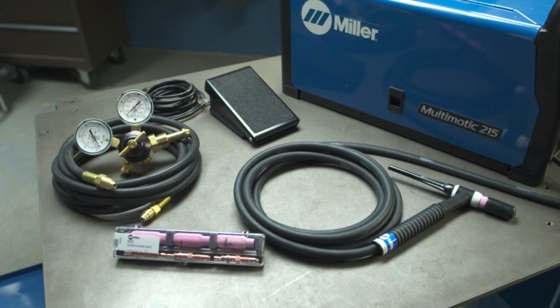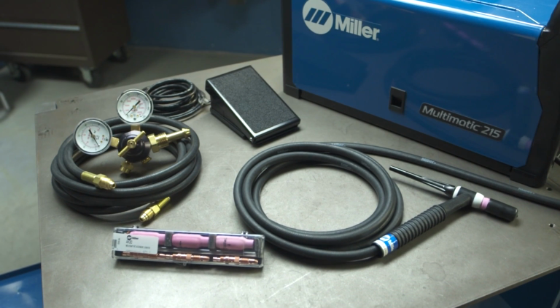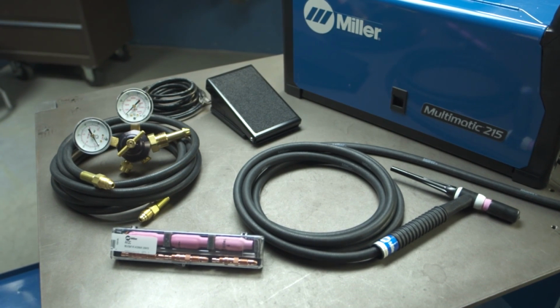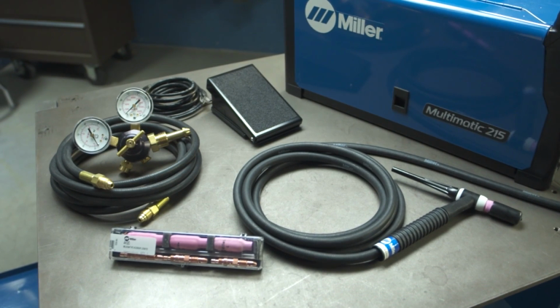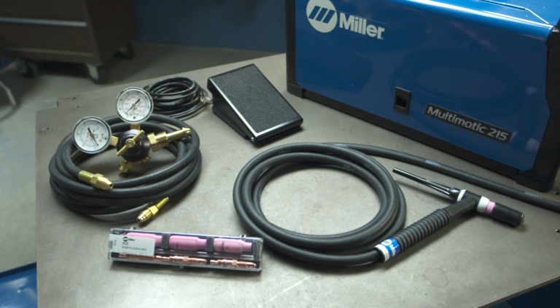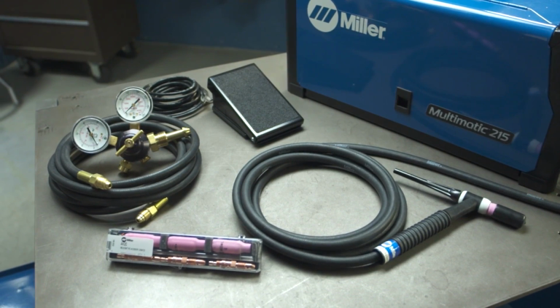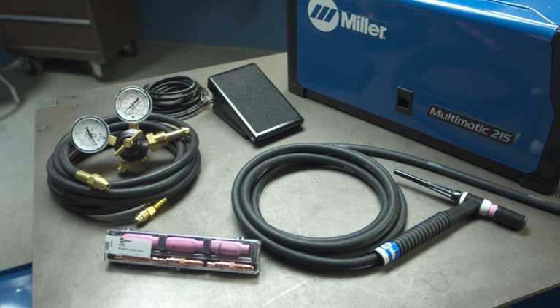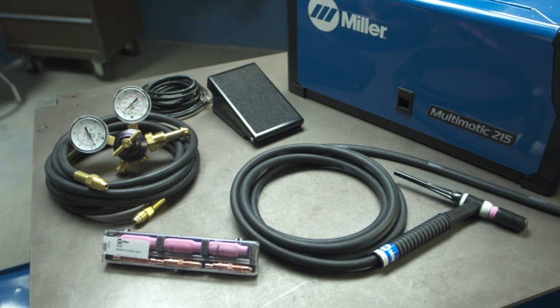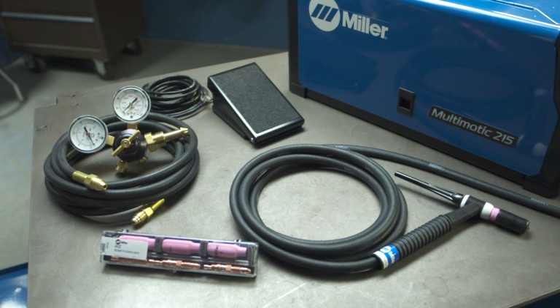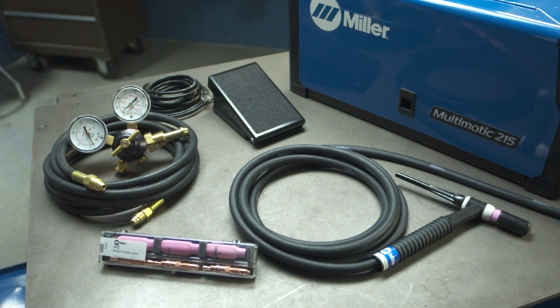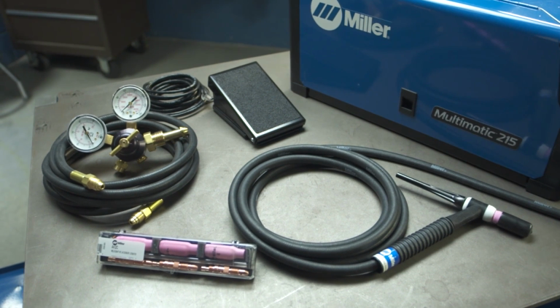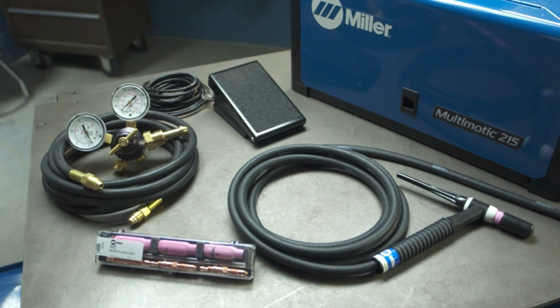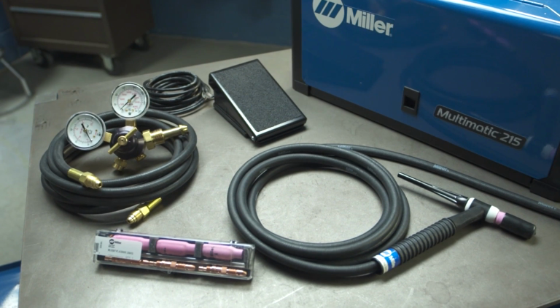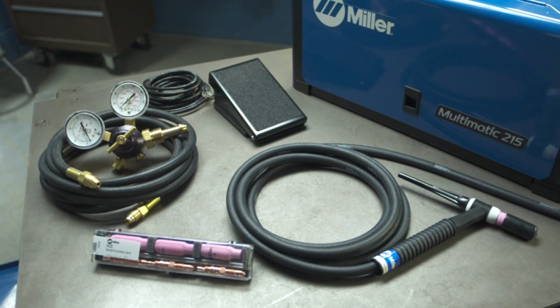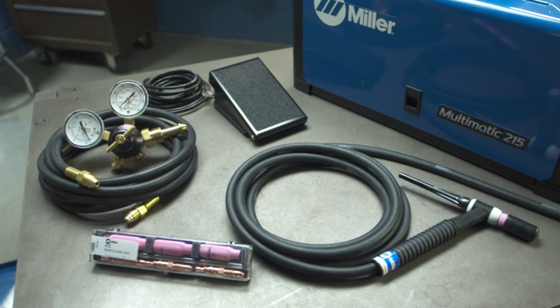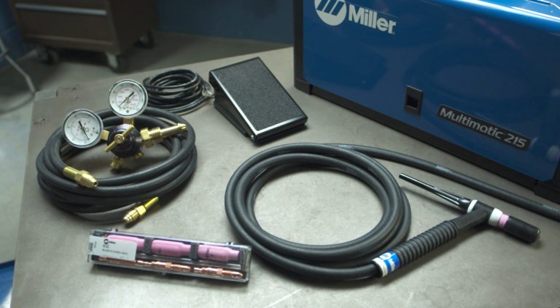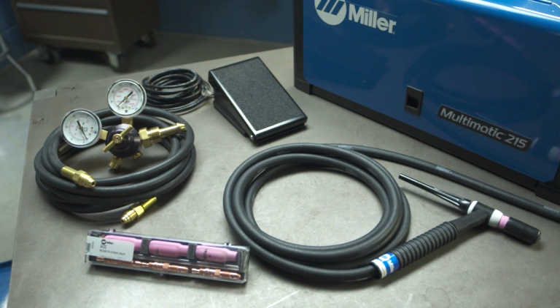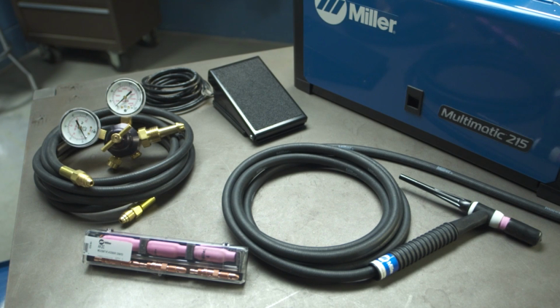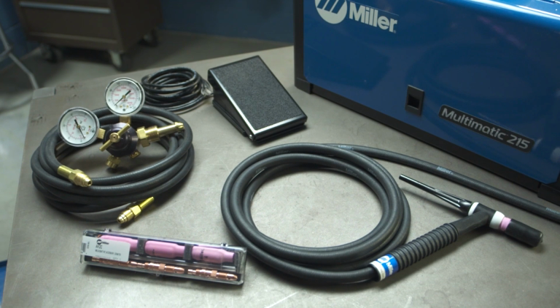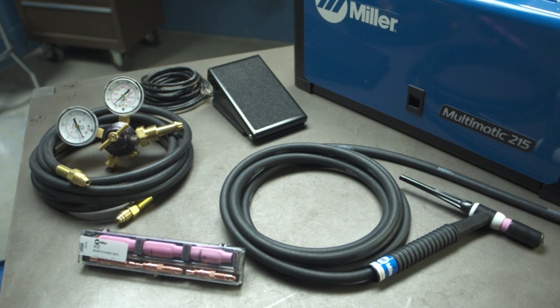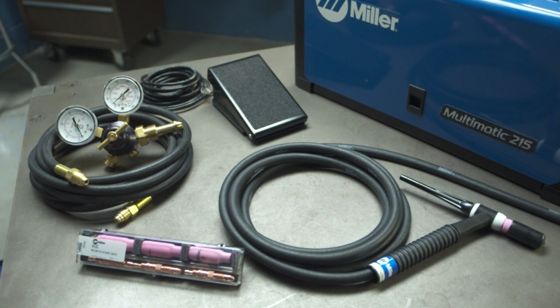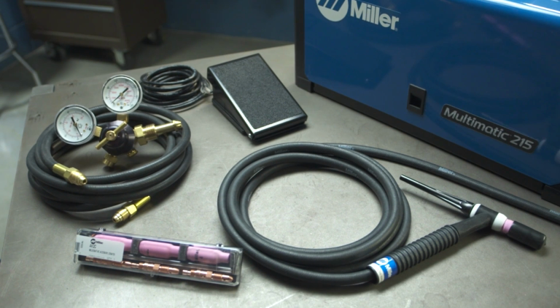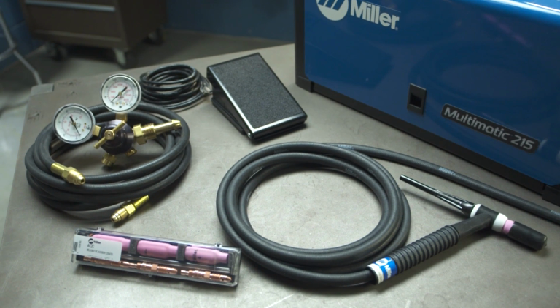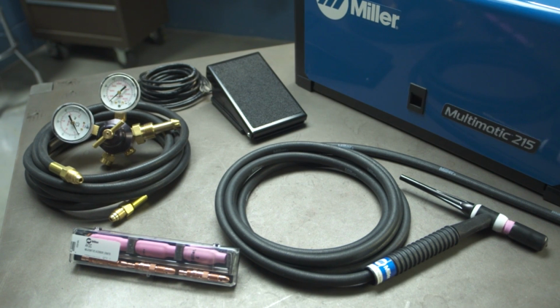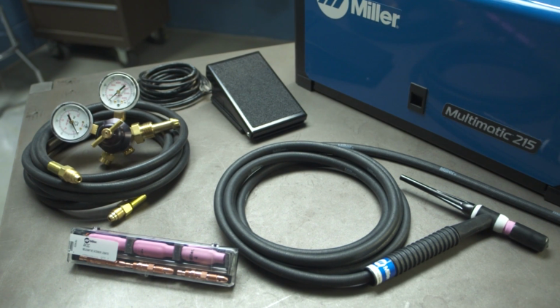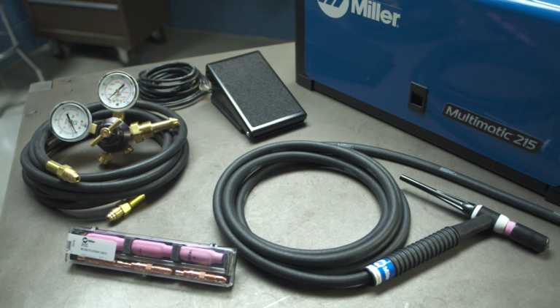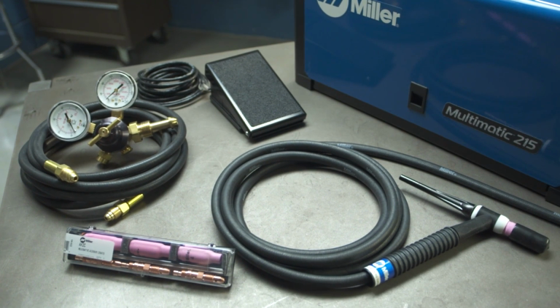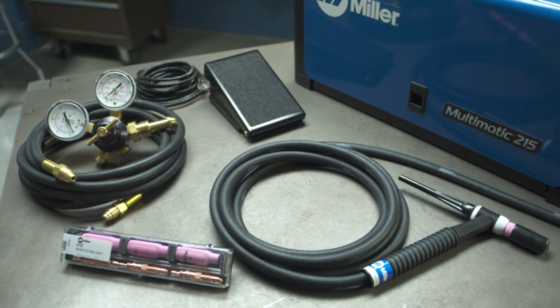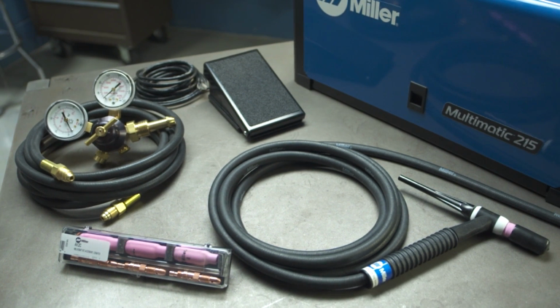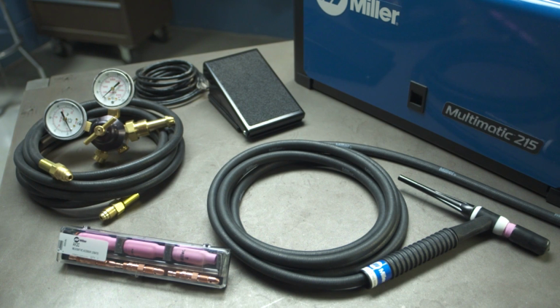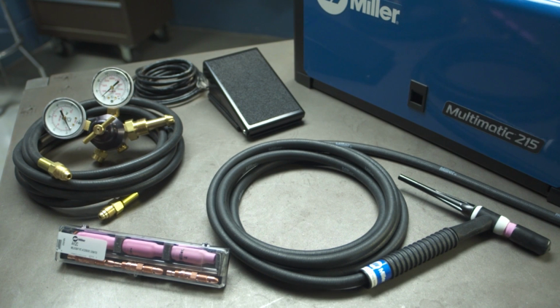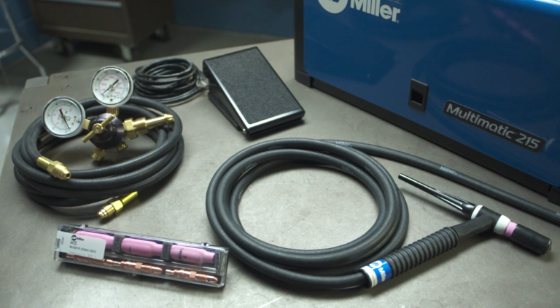This package includes a Weldcraft A150 torch with a 3/32-inch collet and collet body, and a 2% ceriated tungsten, a foot control, a TIG accessory kit, and a regulator and gas hose.